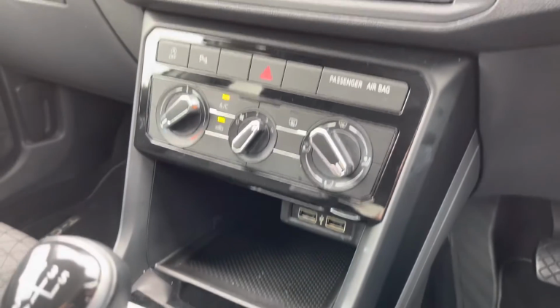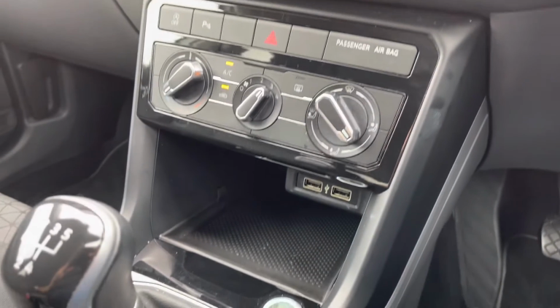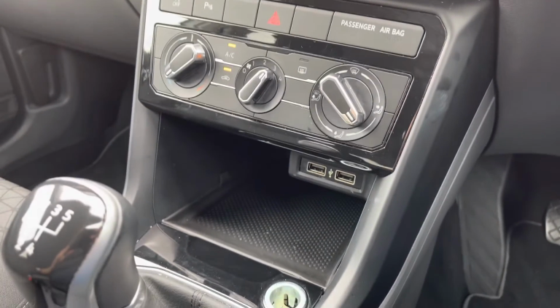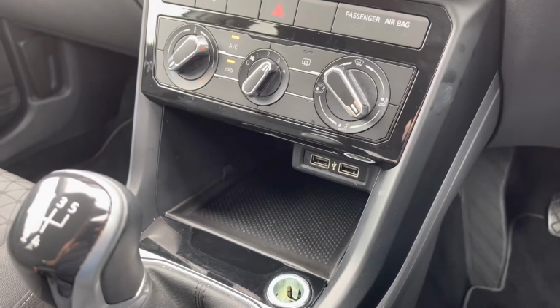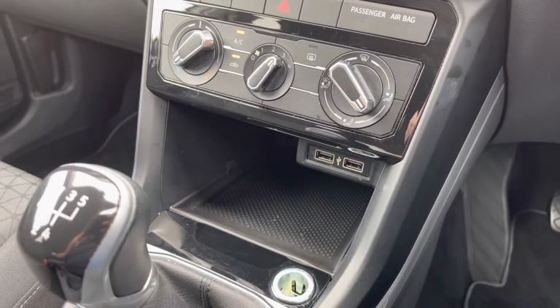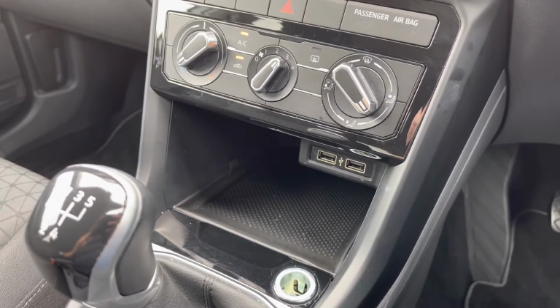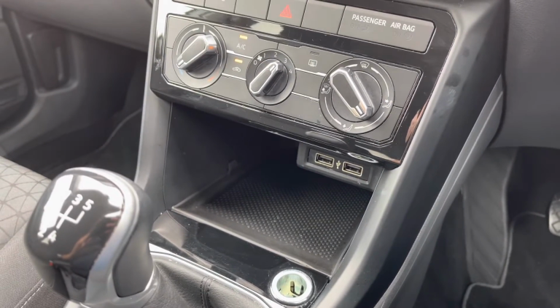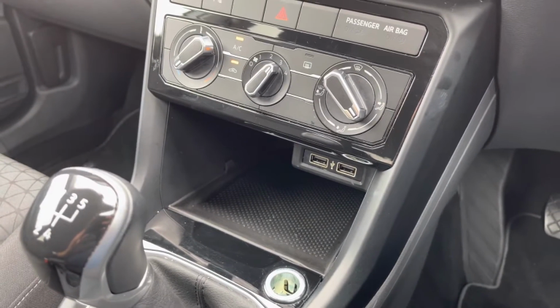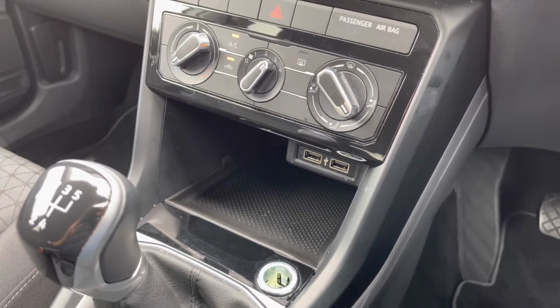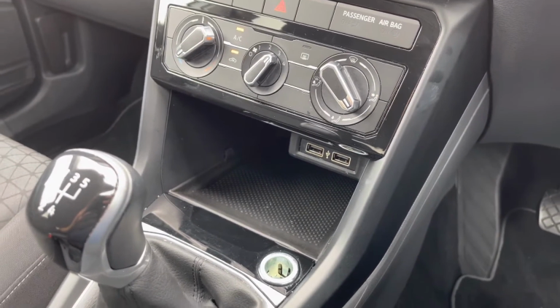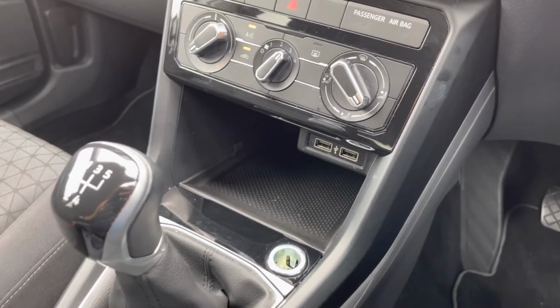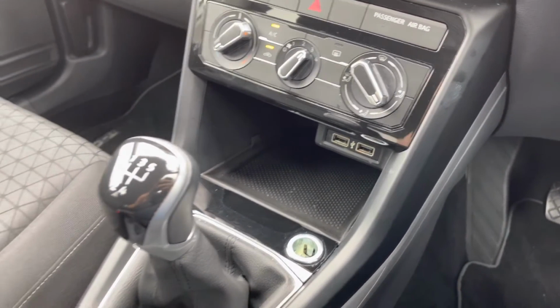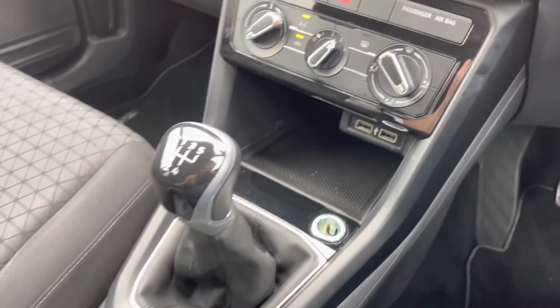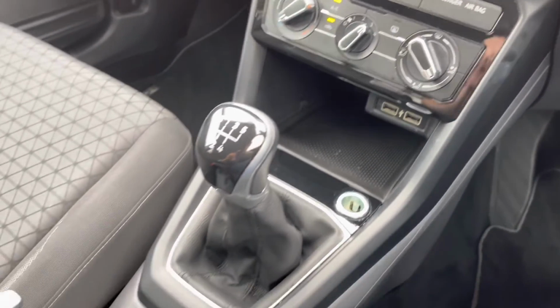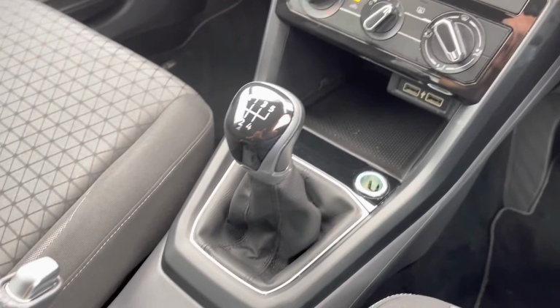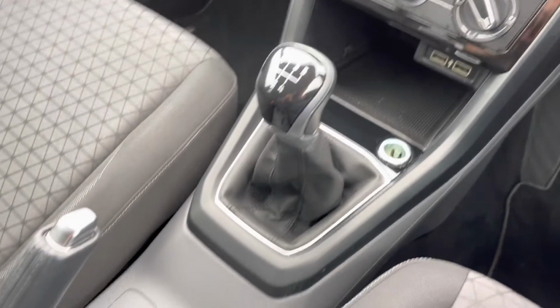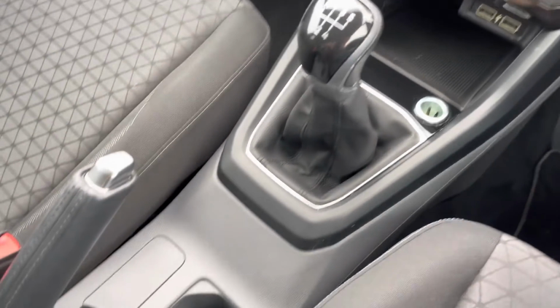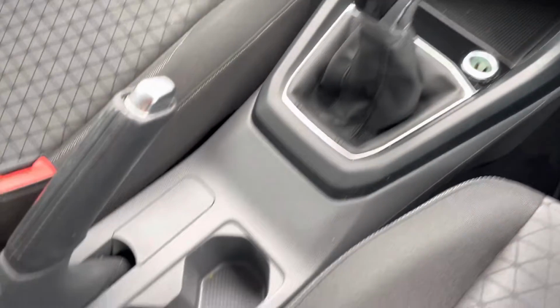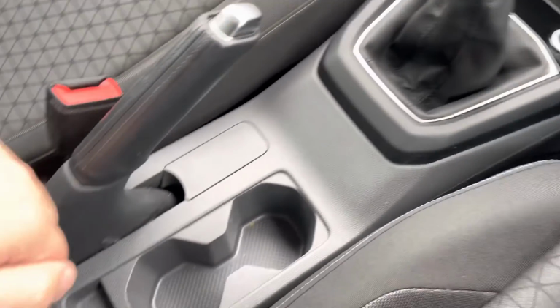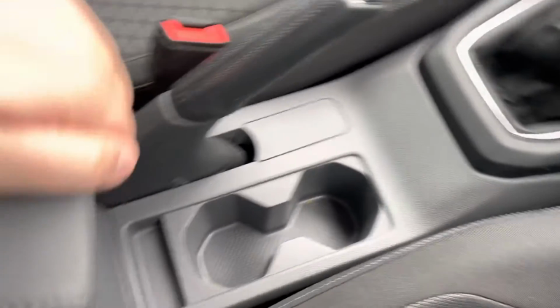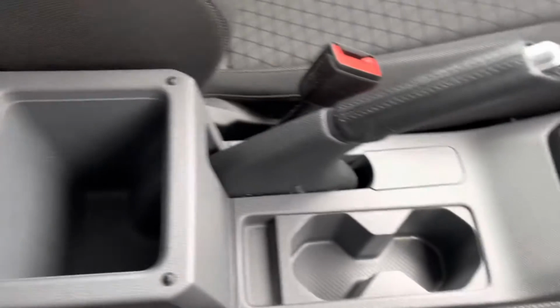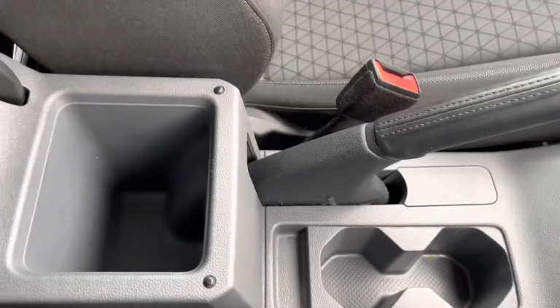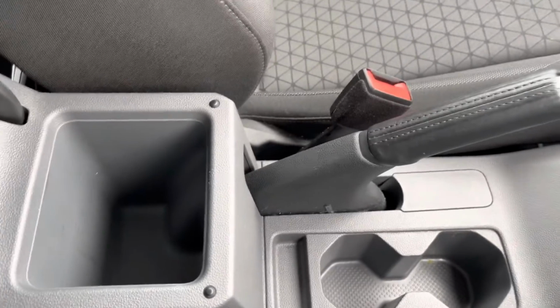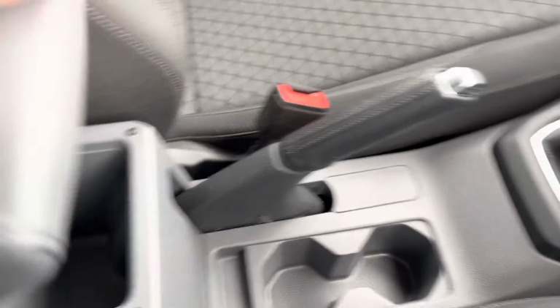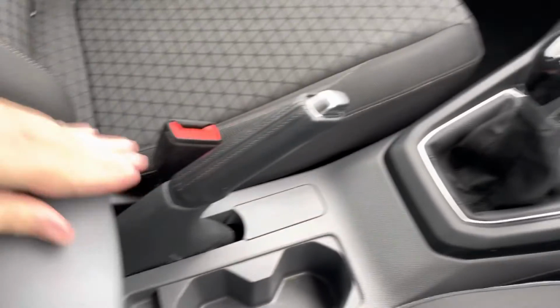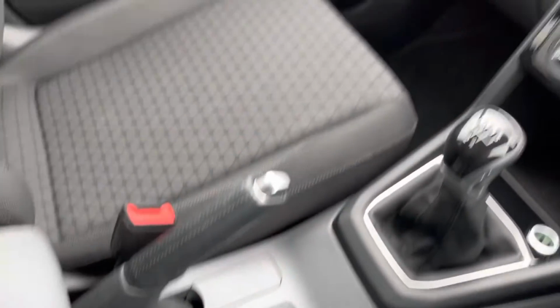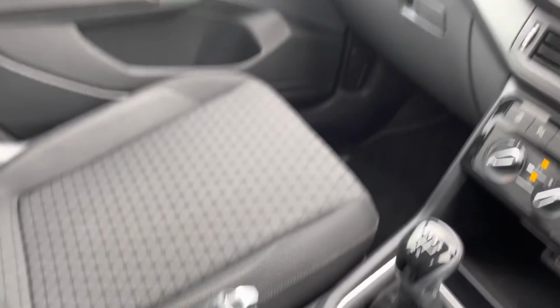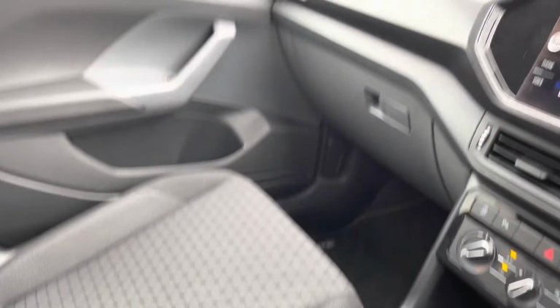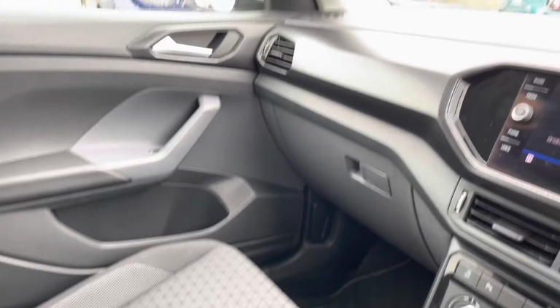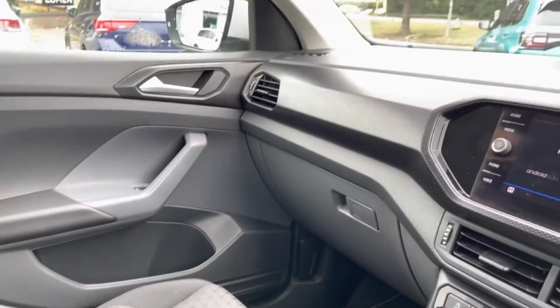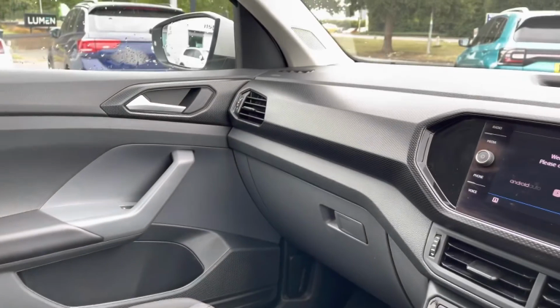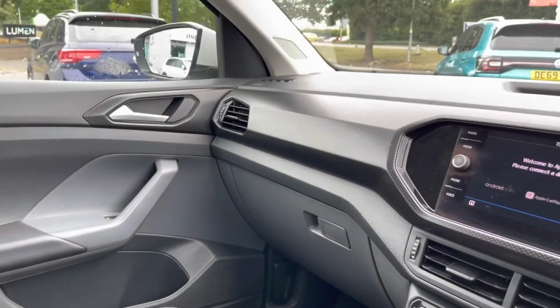Just below that, you do have a little bit of storage as well as multiple USB ports so you can charge multiple devices on the go. There are a couple of cup holders down the centre, as well as a little bit of storage under the armrest for any valuables you might want to keep out of sight.